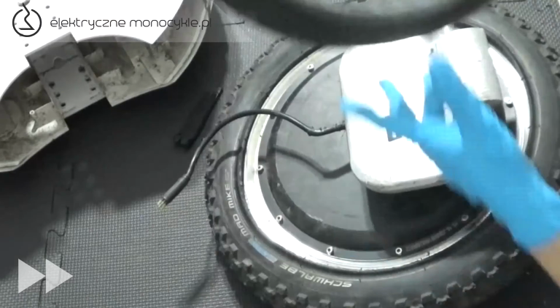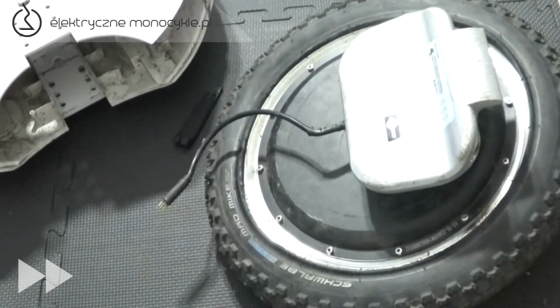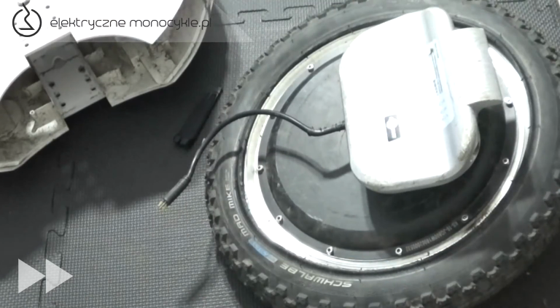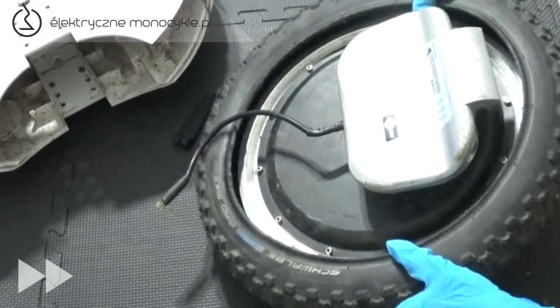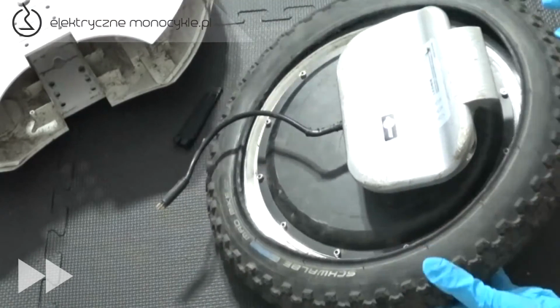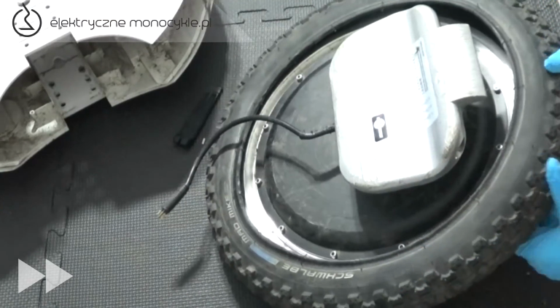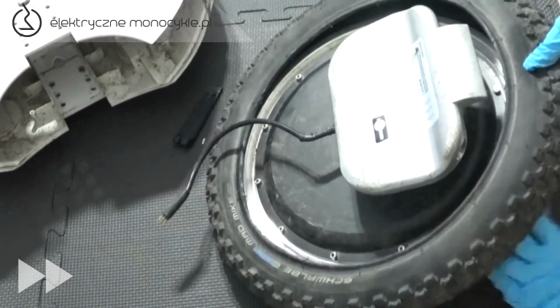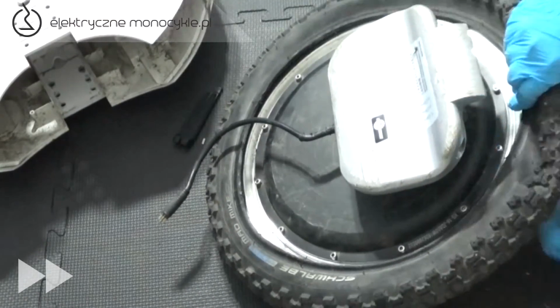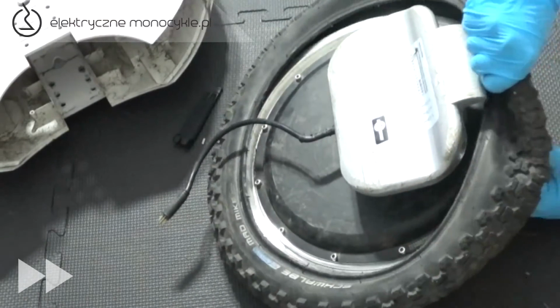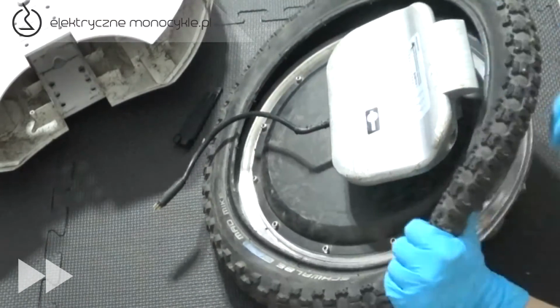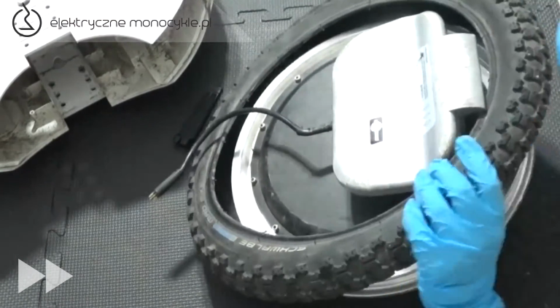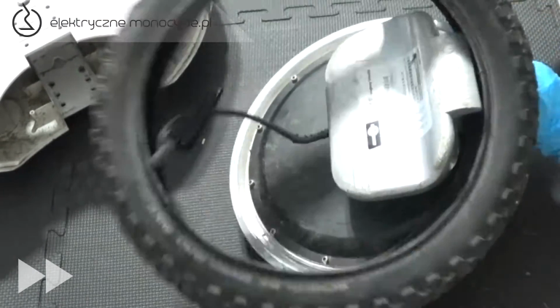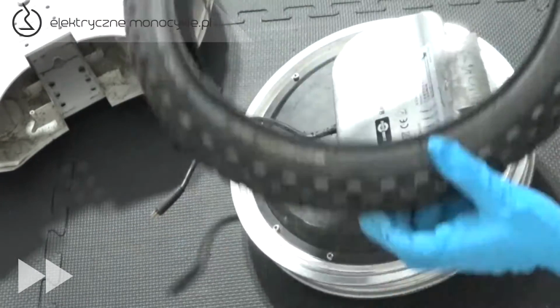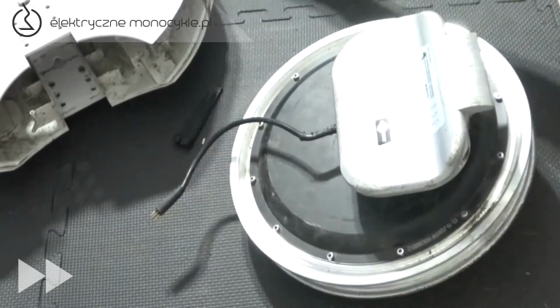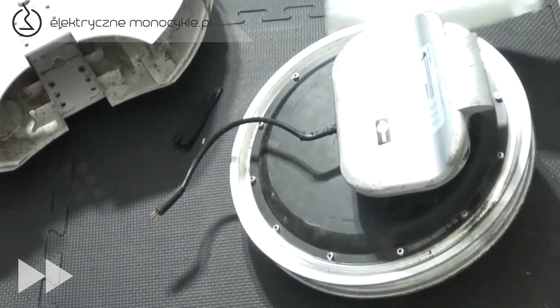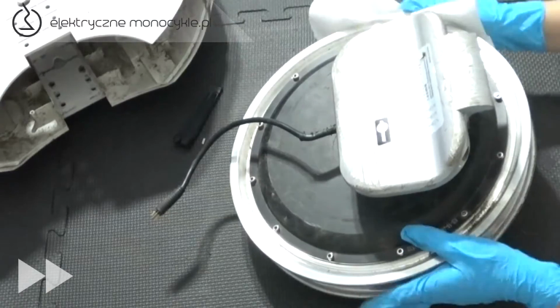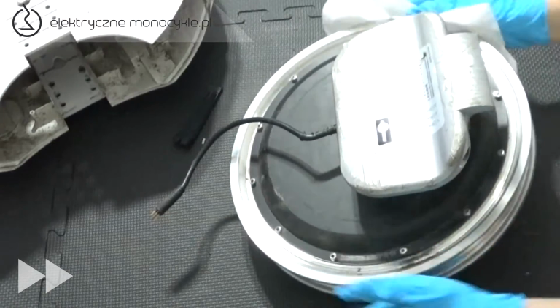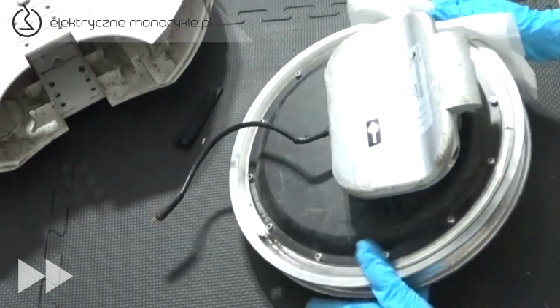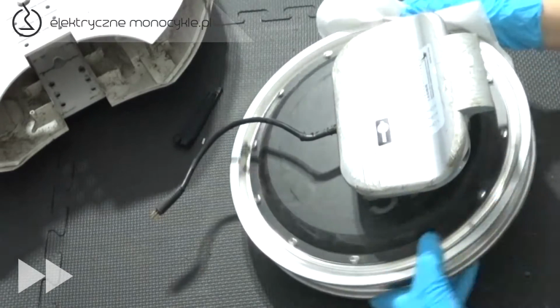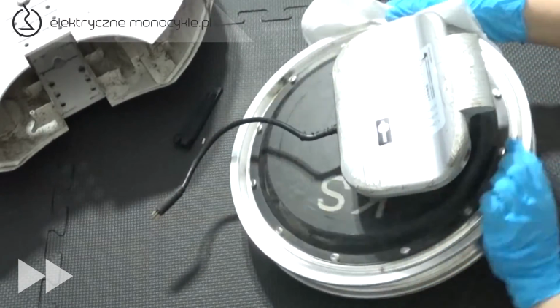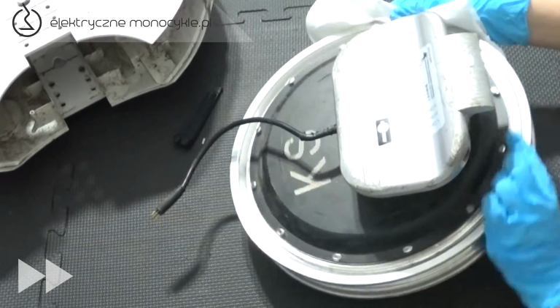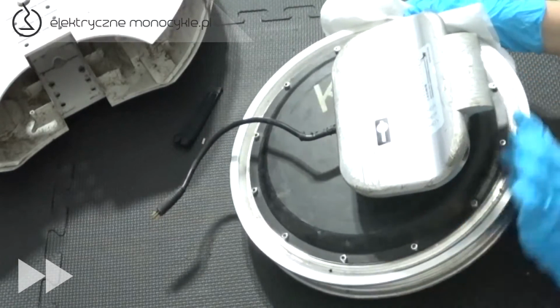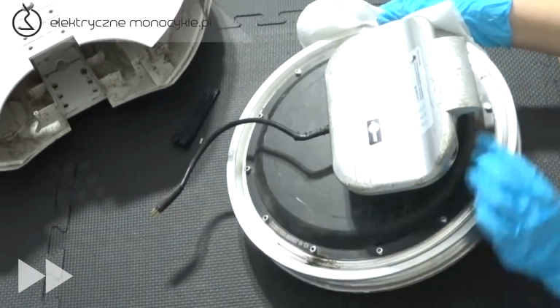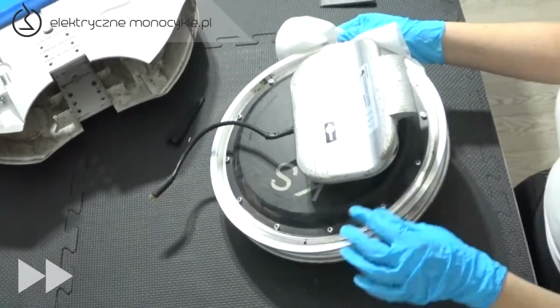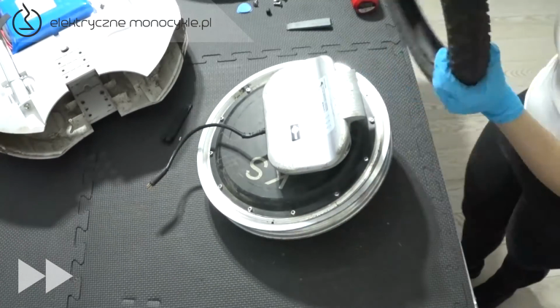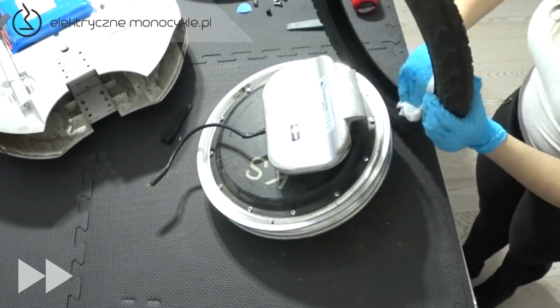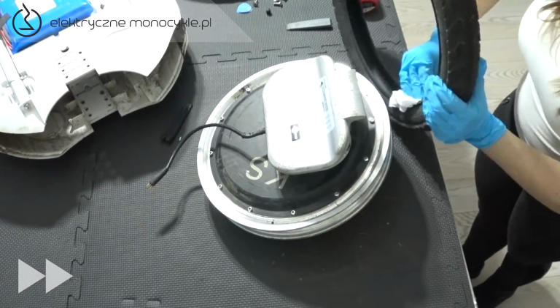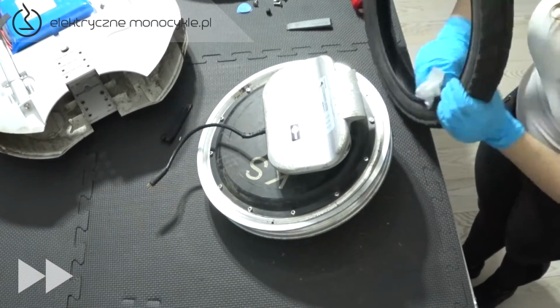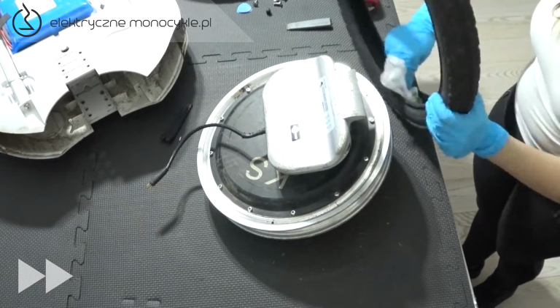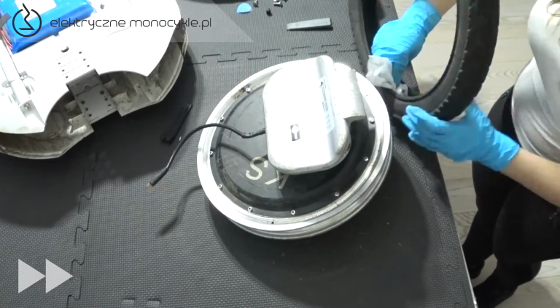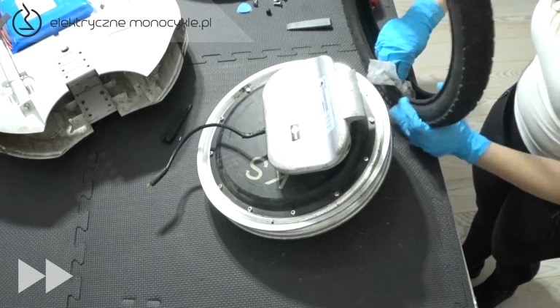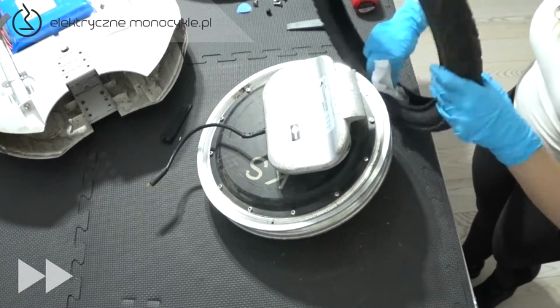Następnie ściągamy oponę, wyginając ją. Przy pomocy ręcznika papierowego lub suchej szmatki oczyszczamy dokładnie felgę z wszelkiego pyłu. Tak samo przecieramy oponę w środku.